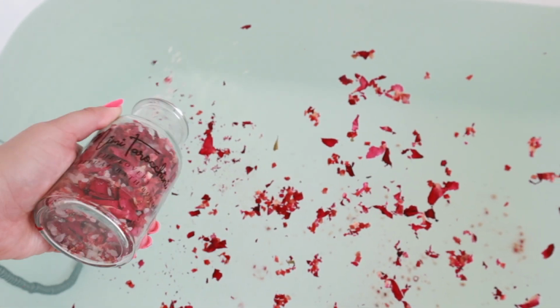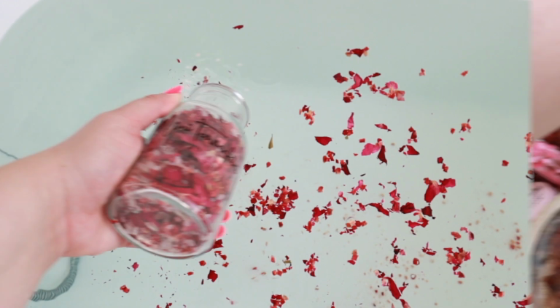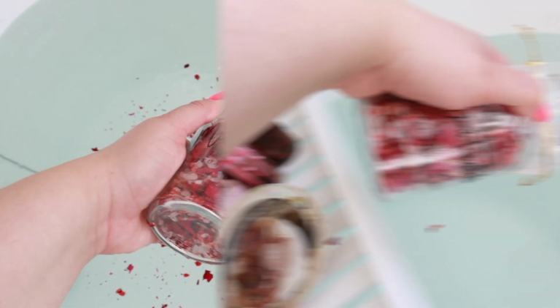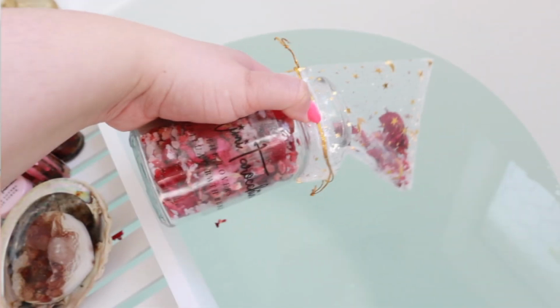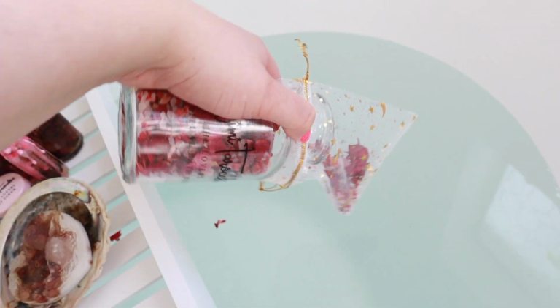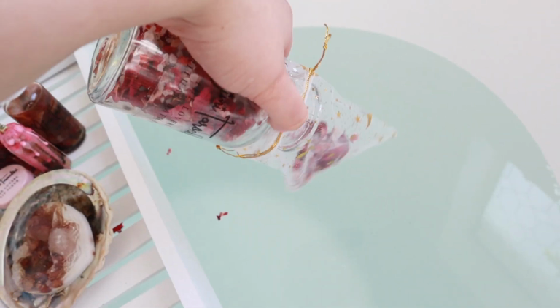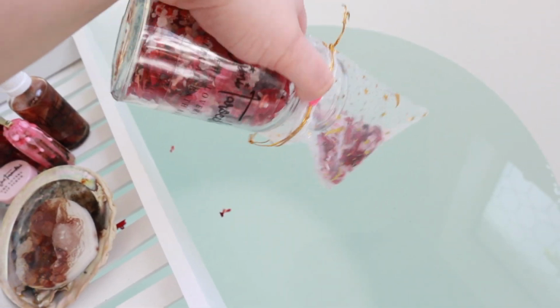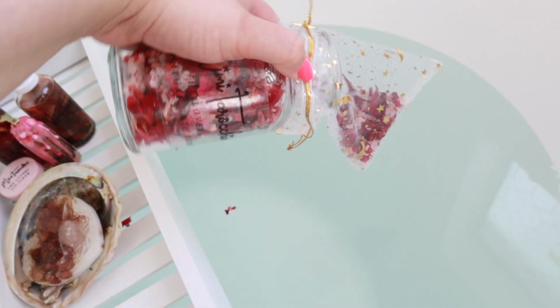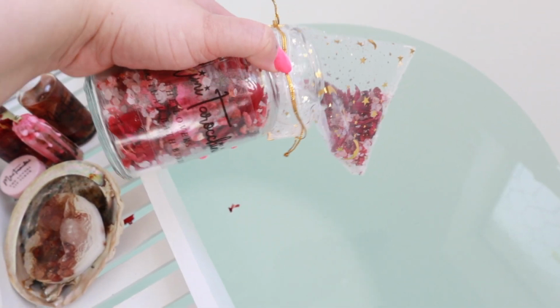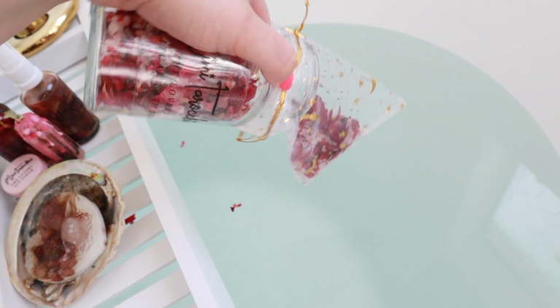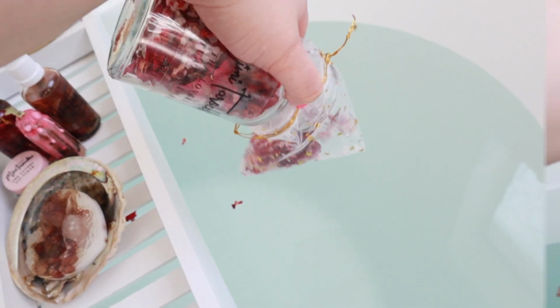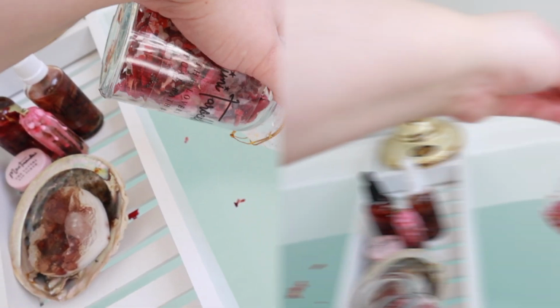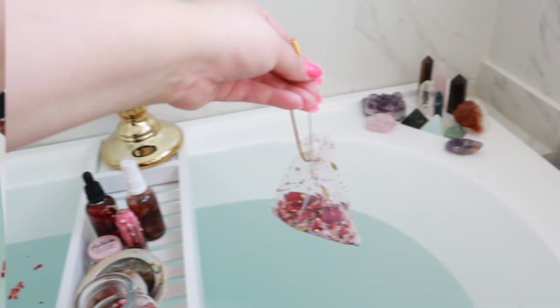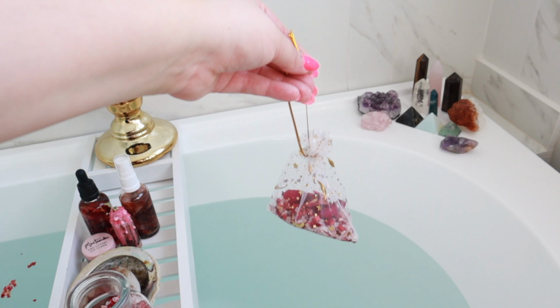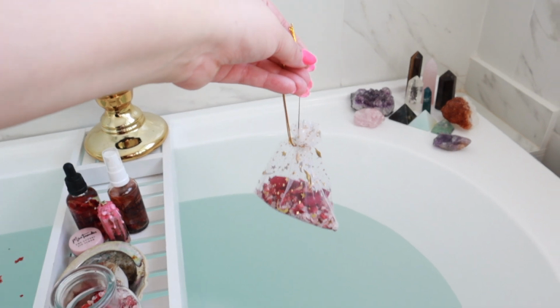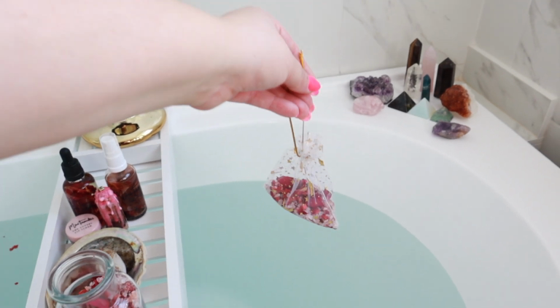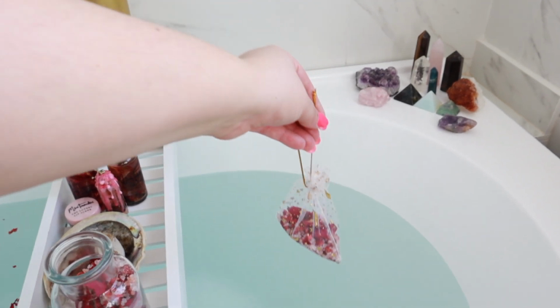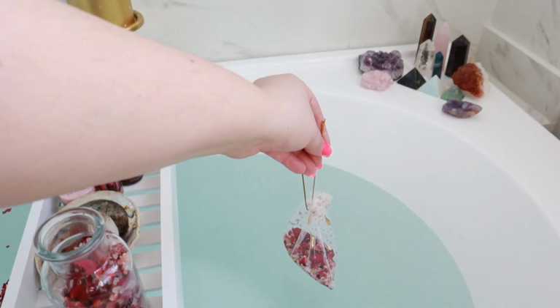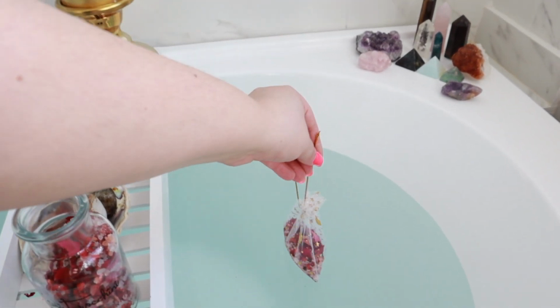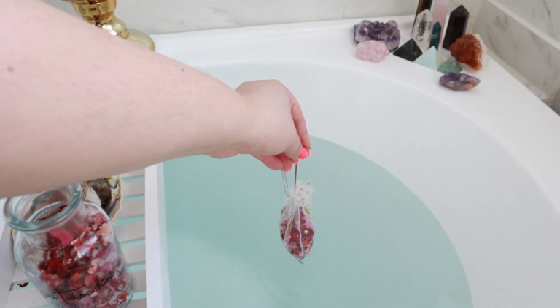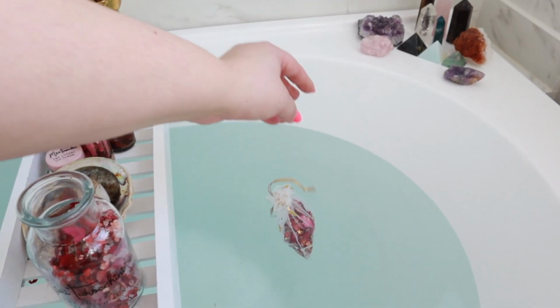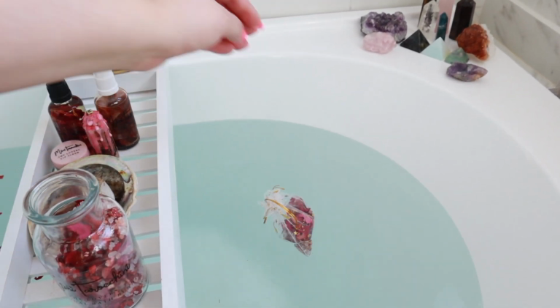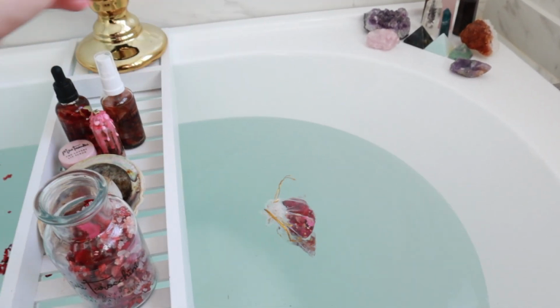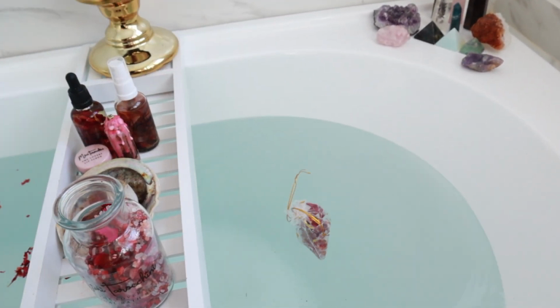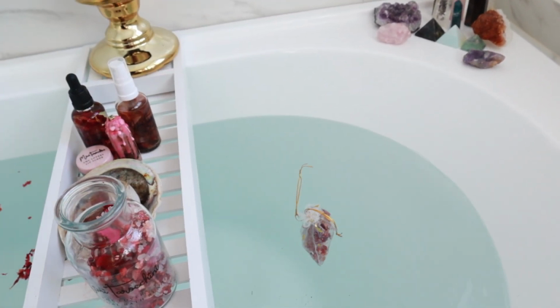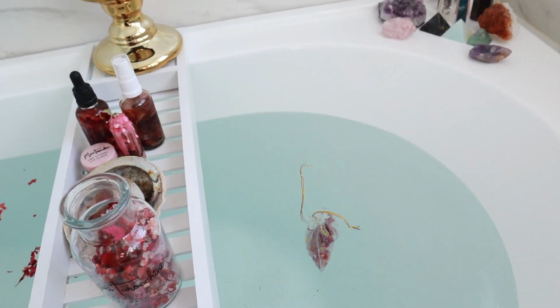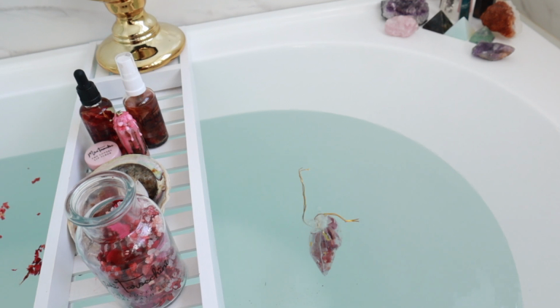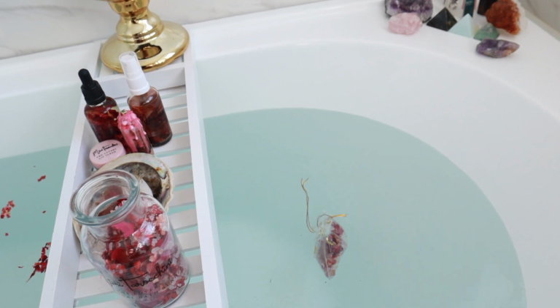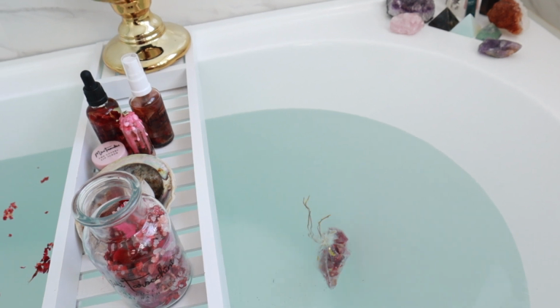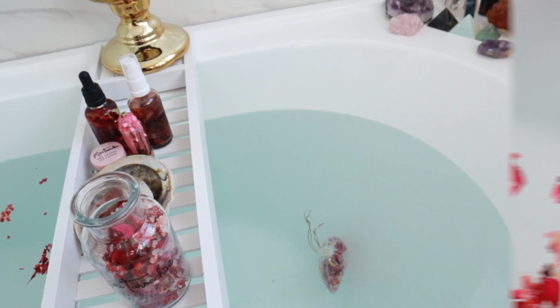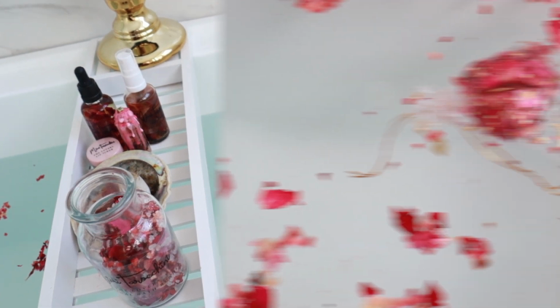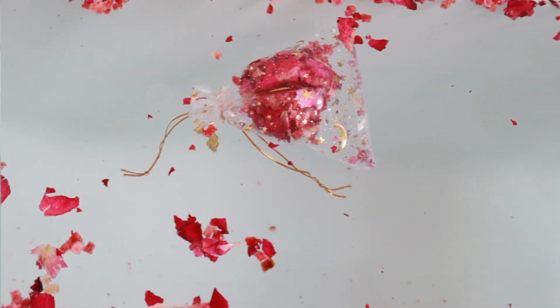For those who may not wish to have the ingredients loose in the water, you can use the organza bag as a strainer by putting the ingredients in, tying a knot, and popping it into the water.